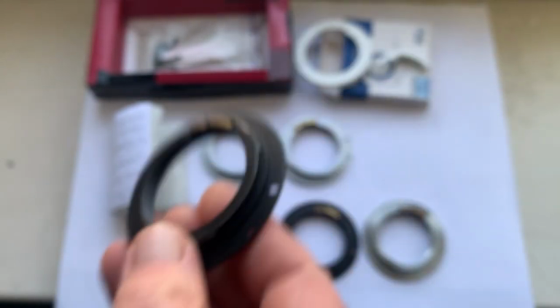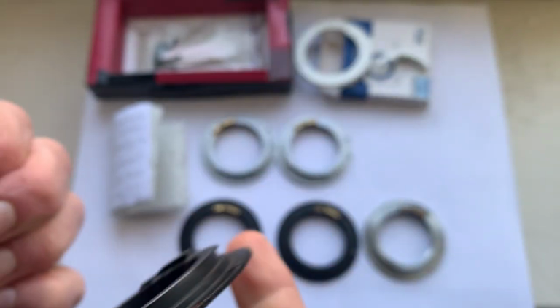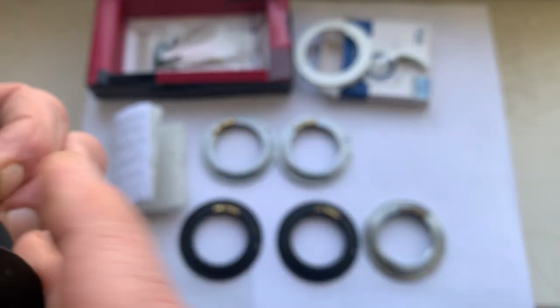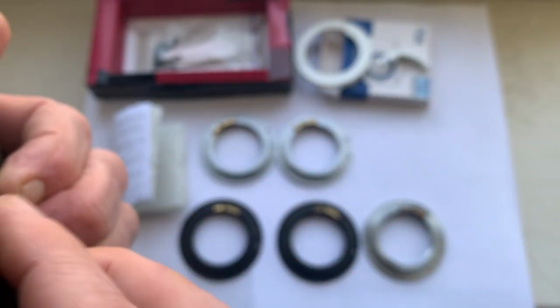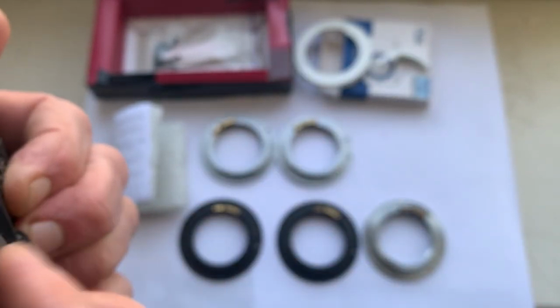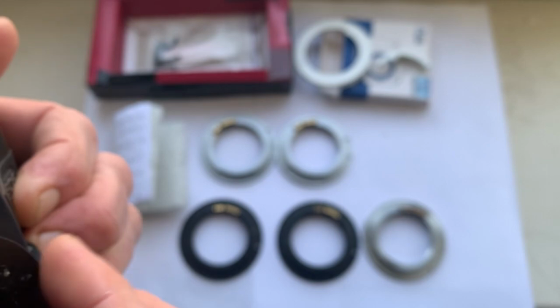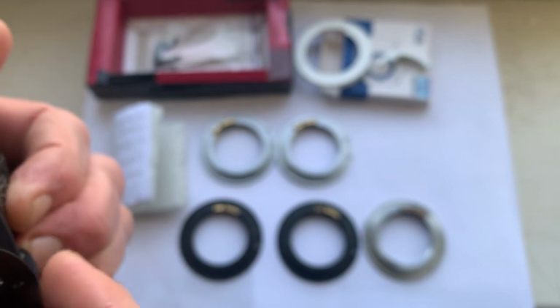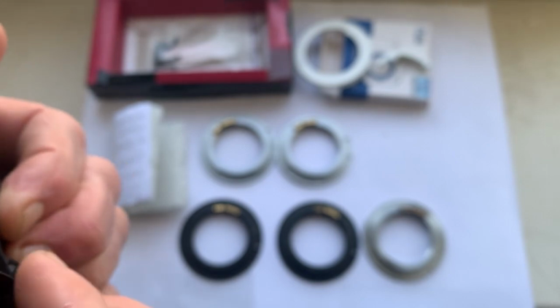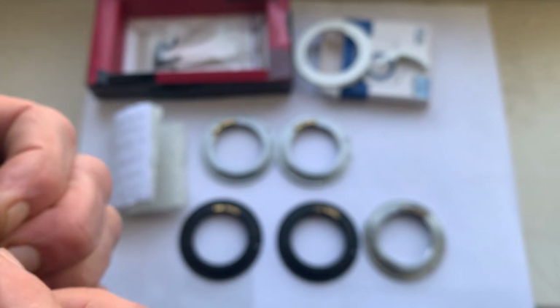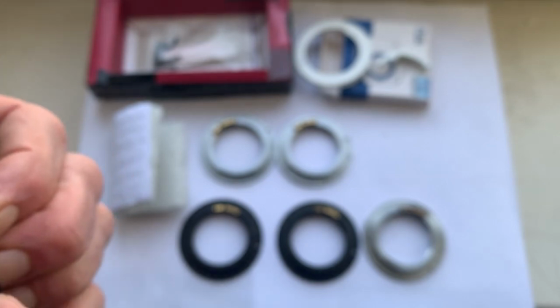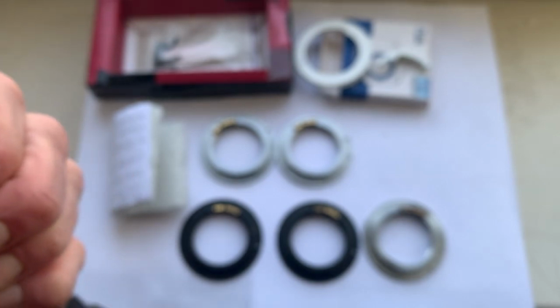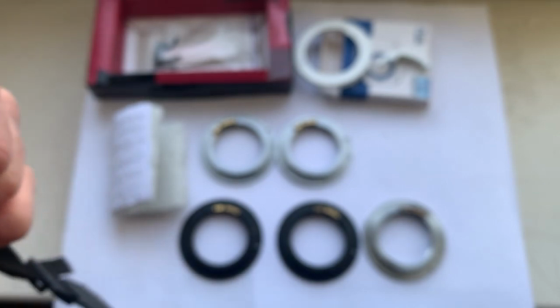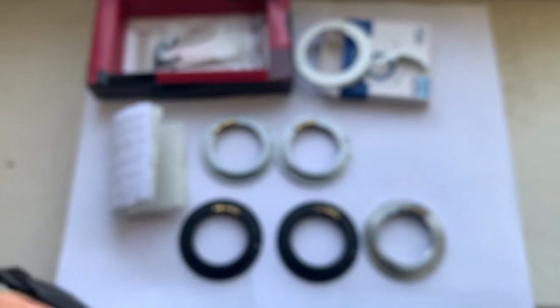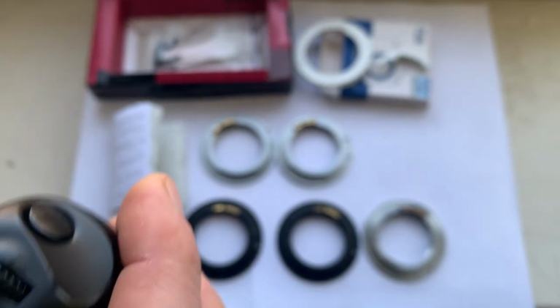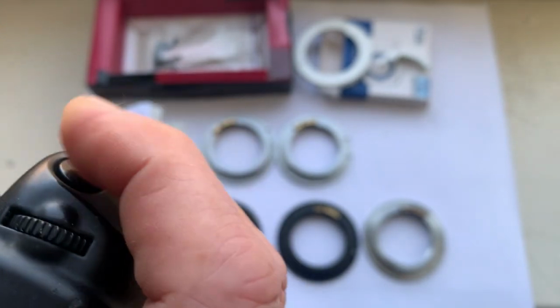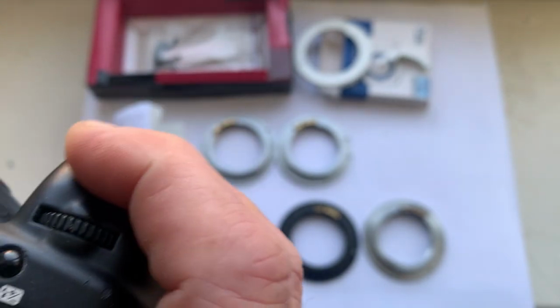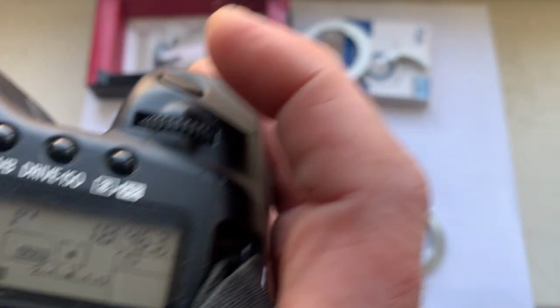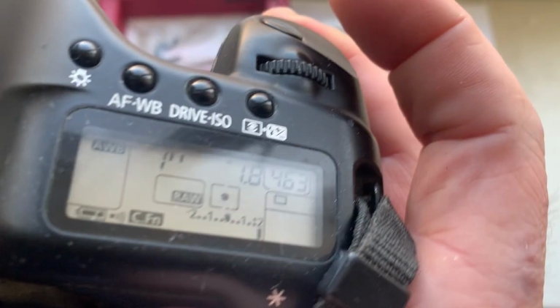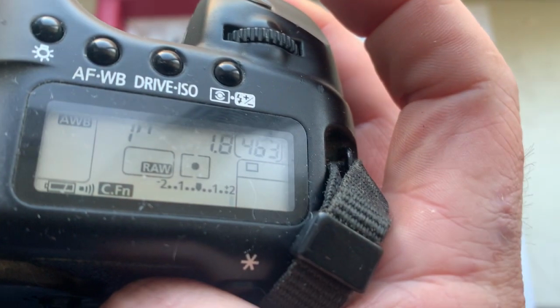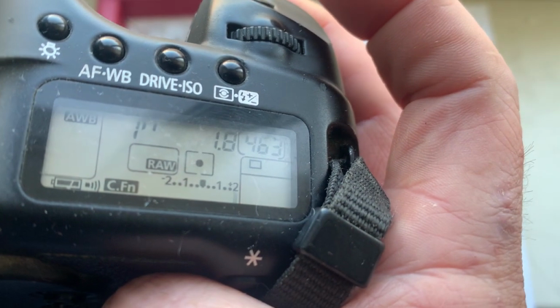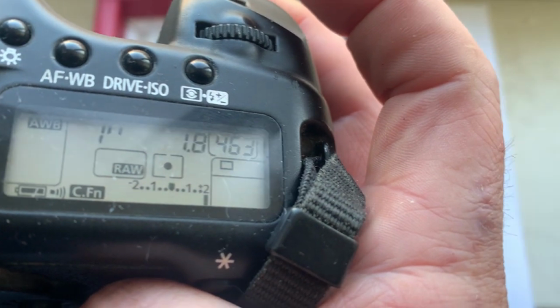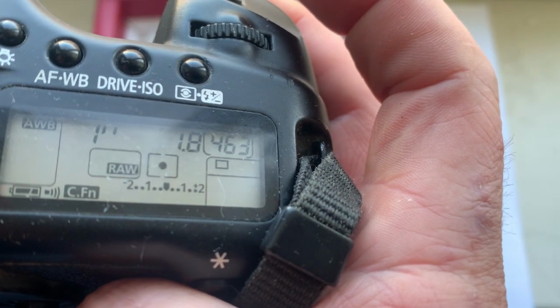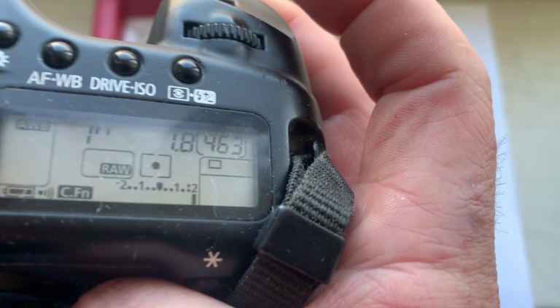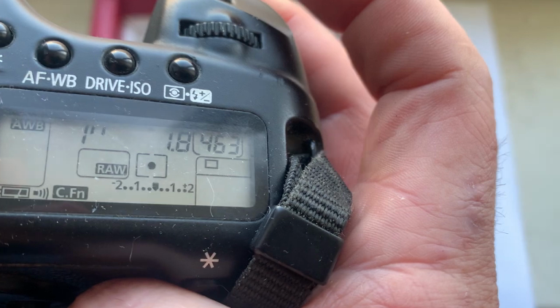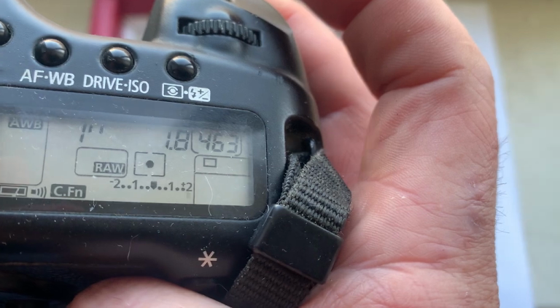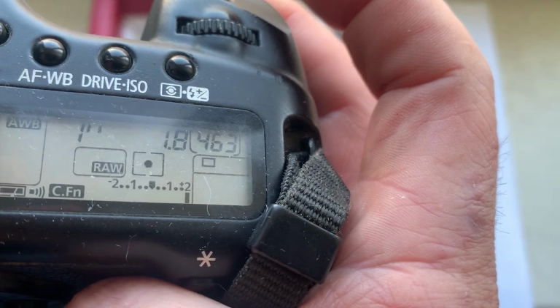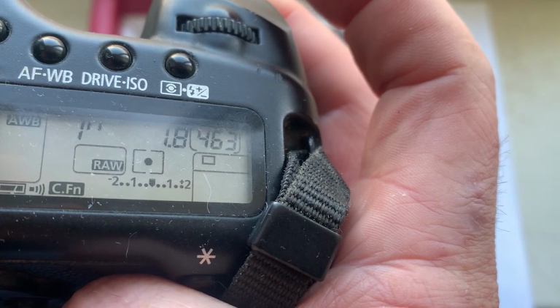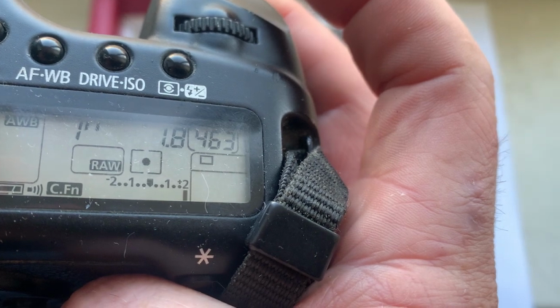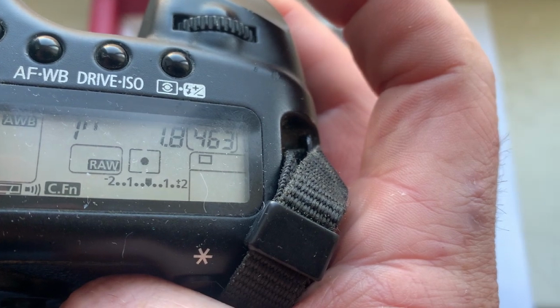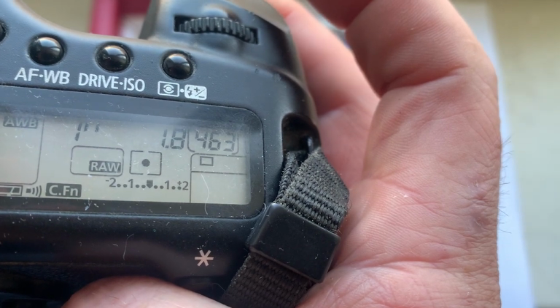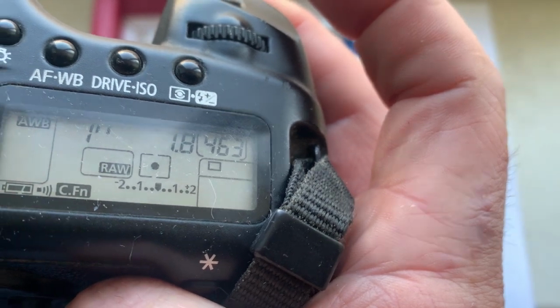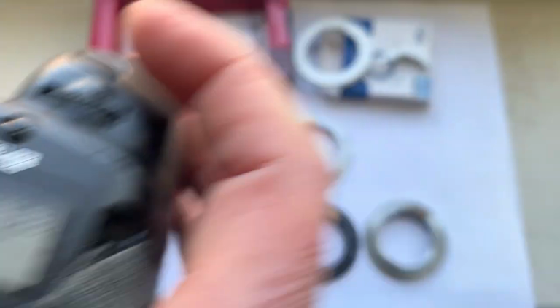Chip number three: focal length is 50 millimeters, aperture 1.8.